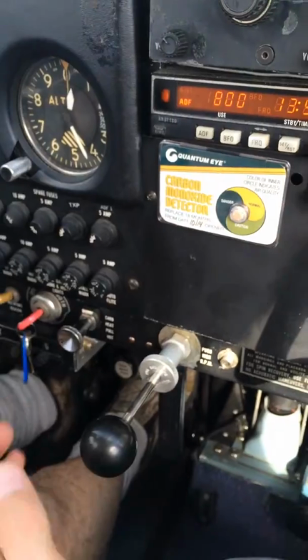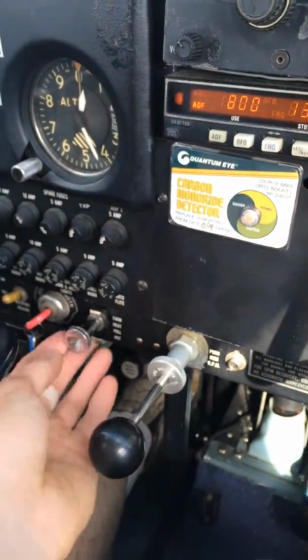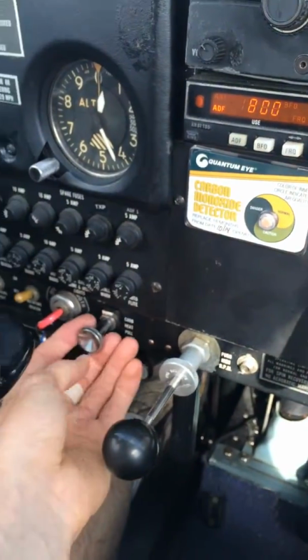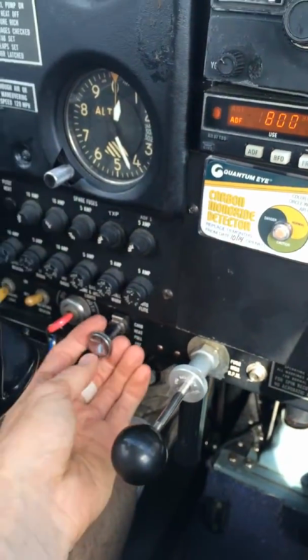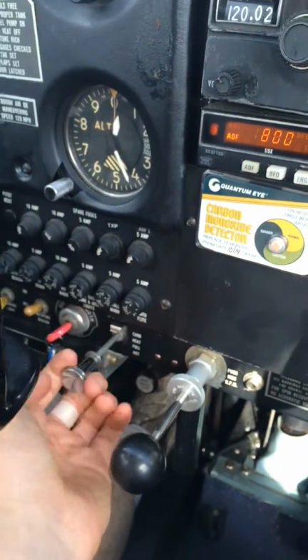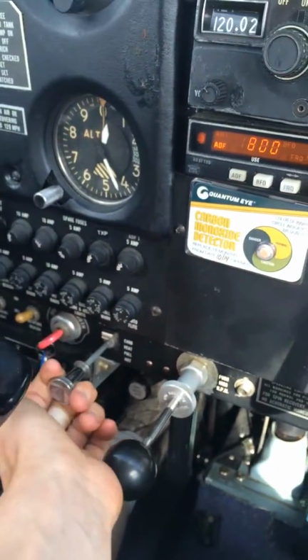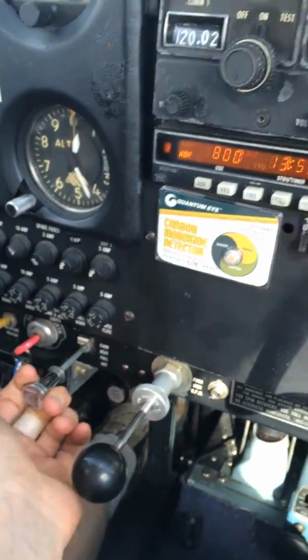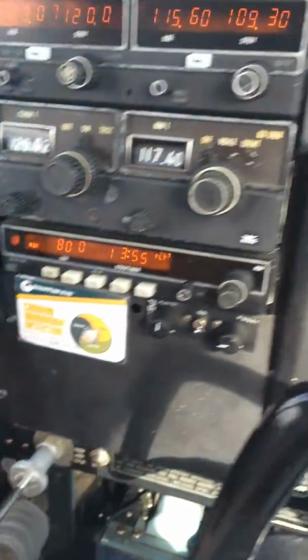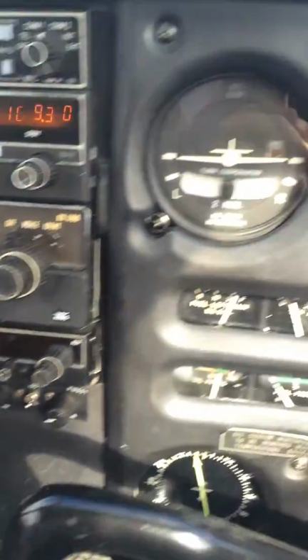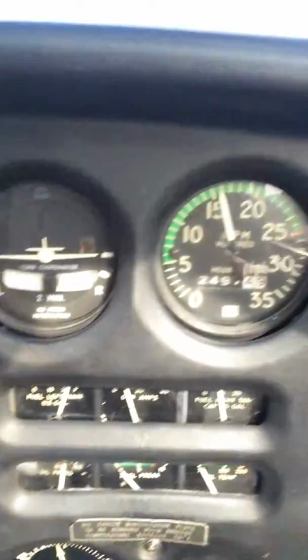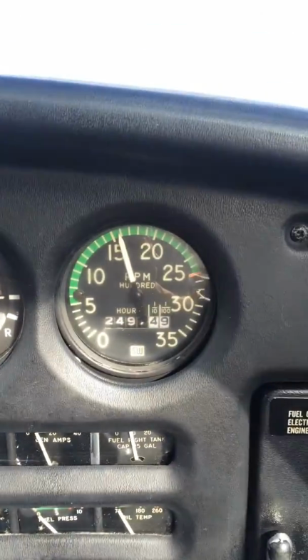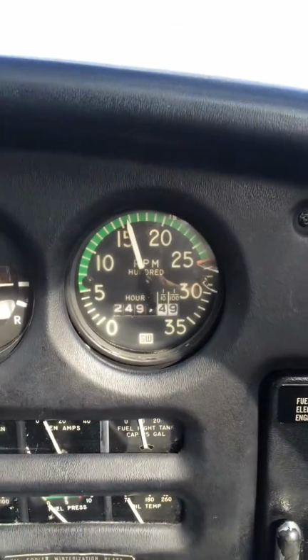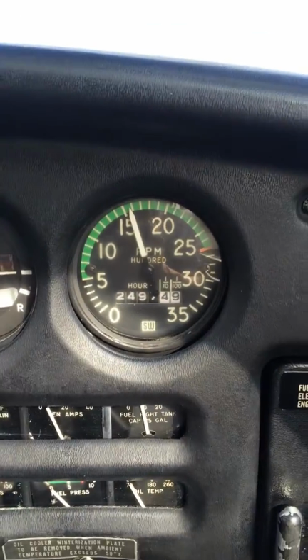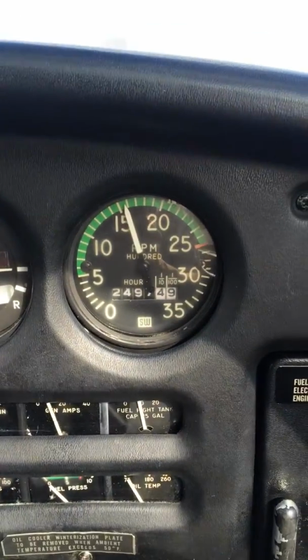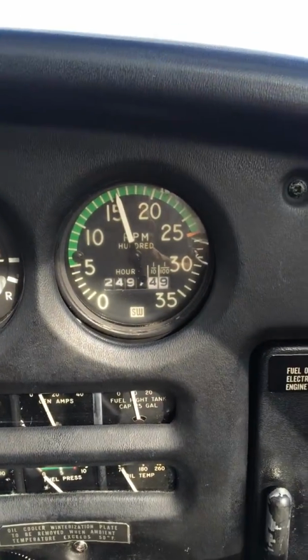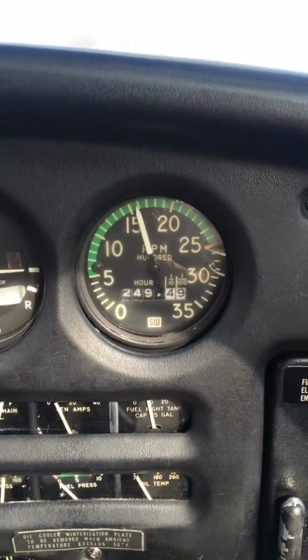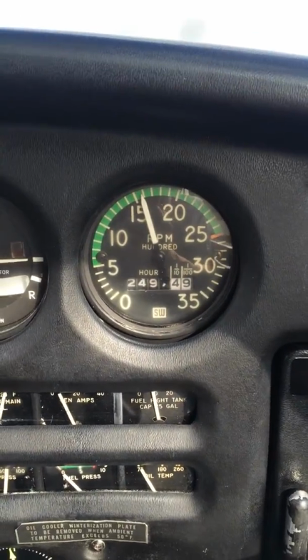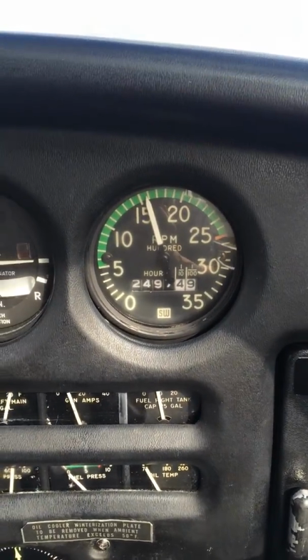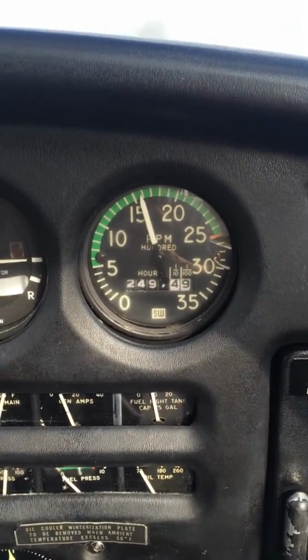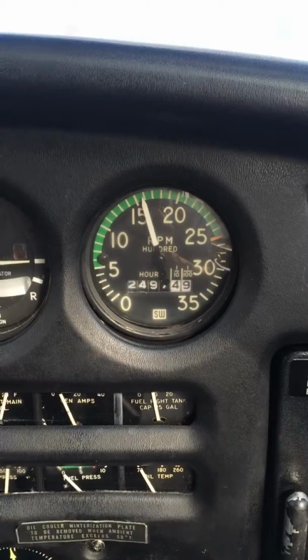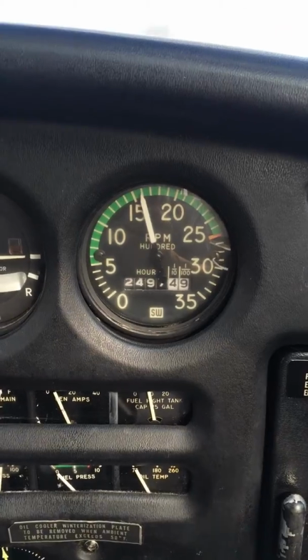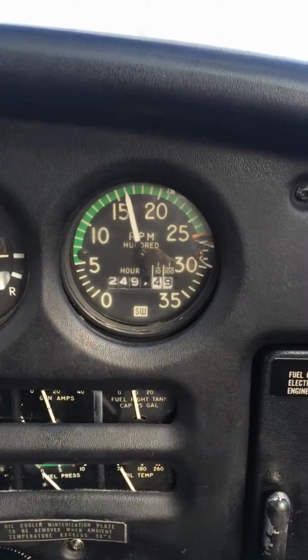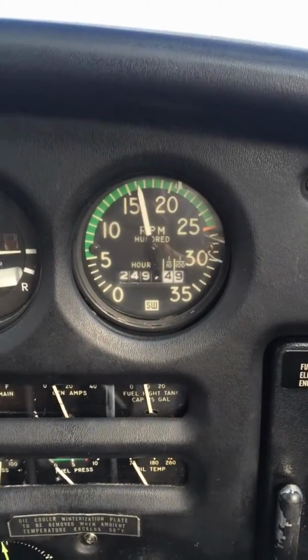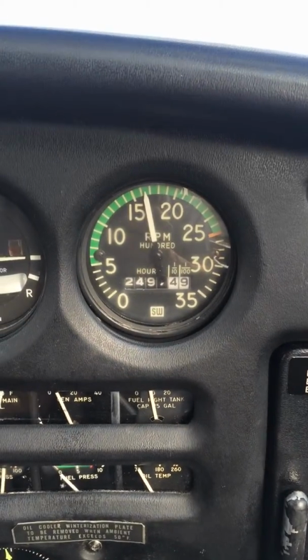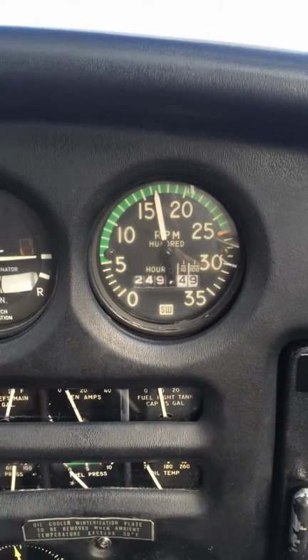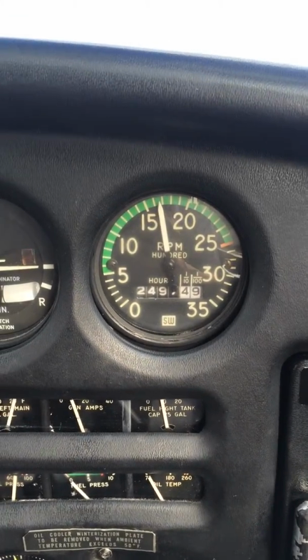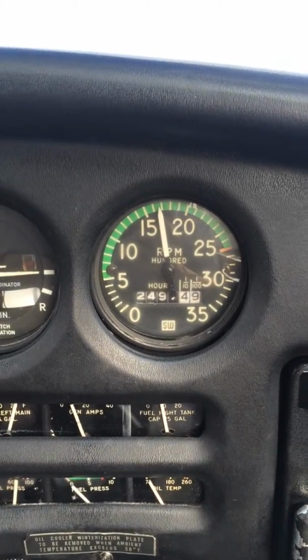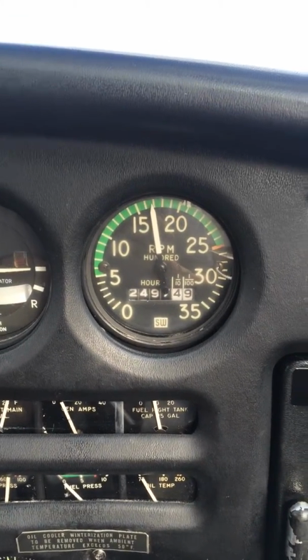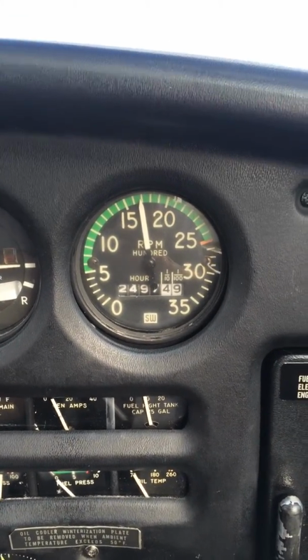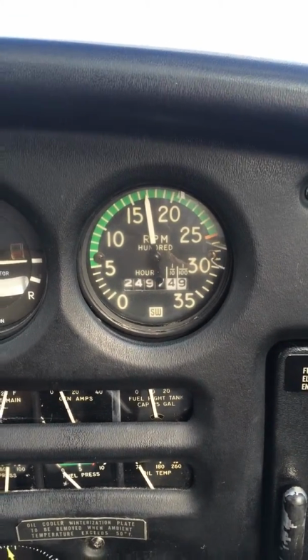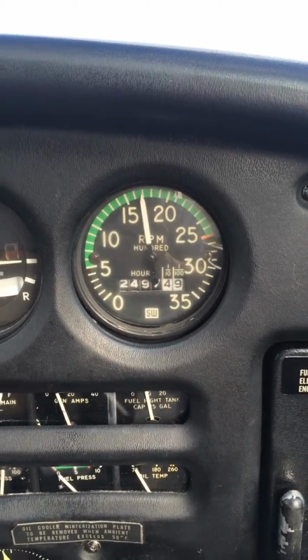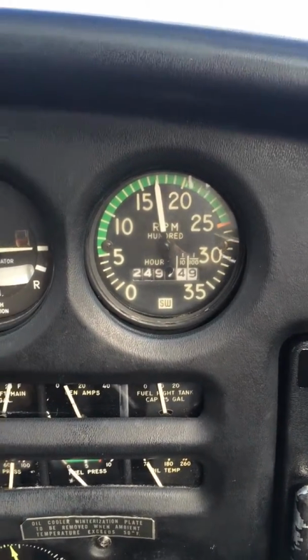Carburetor heat check — we pull it out. We look up, hot air goes in, so the RPMs drop. That's functioning.